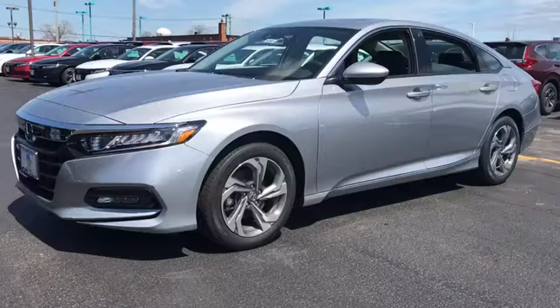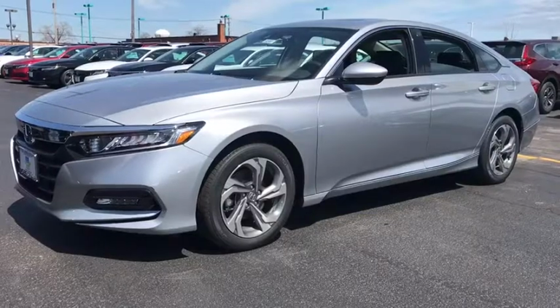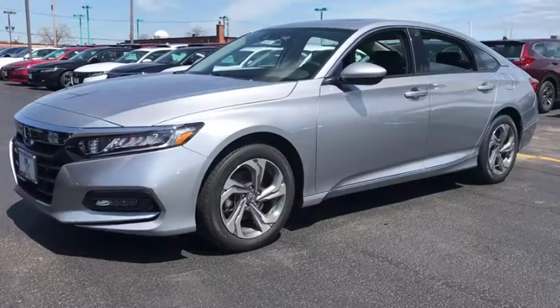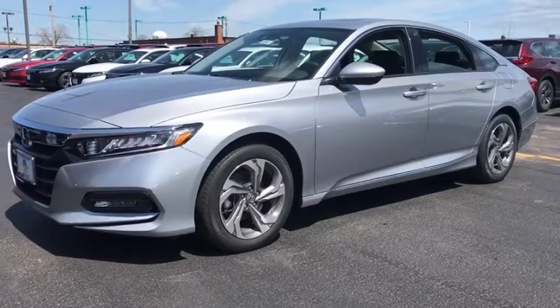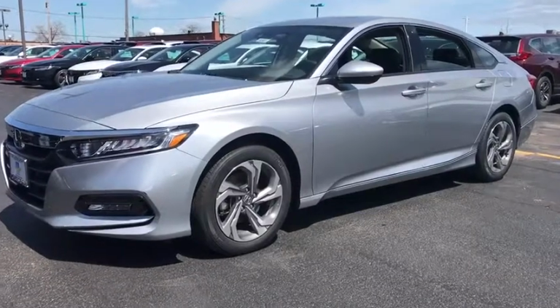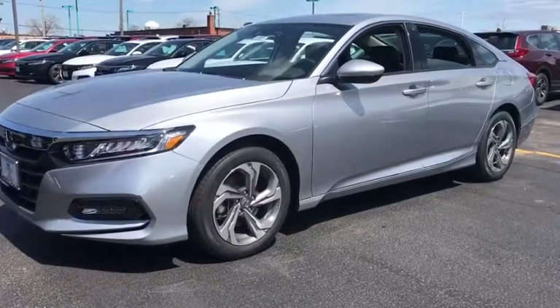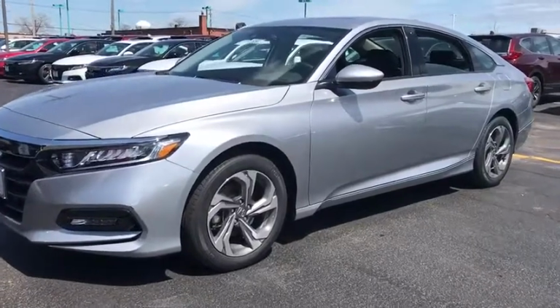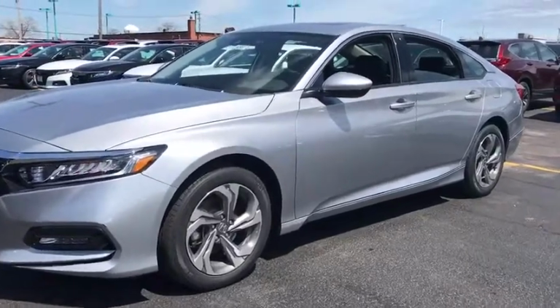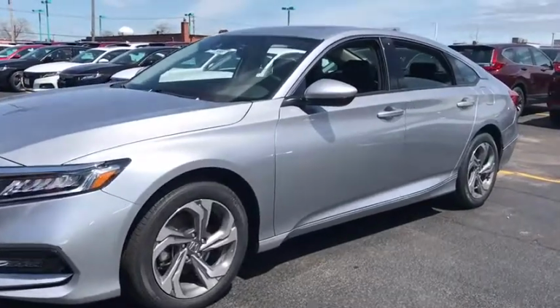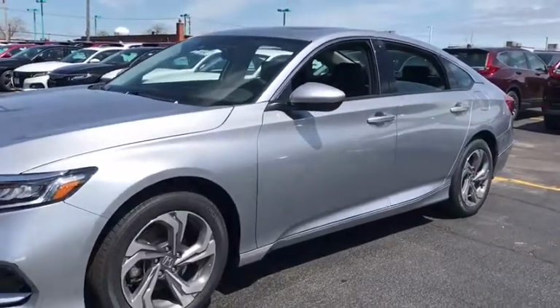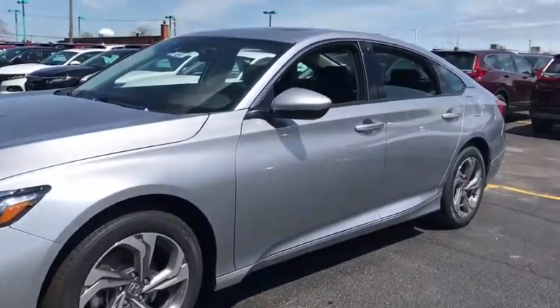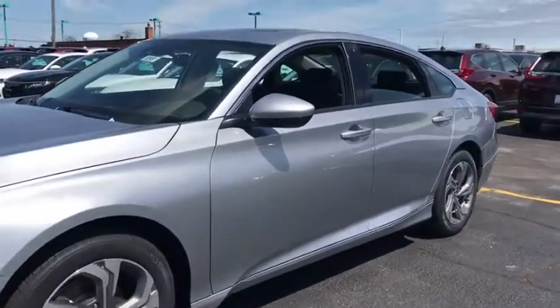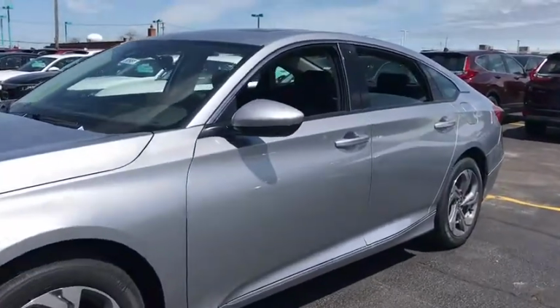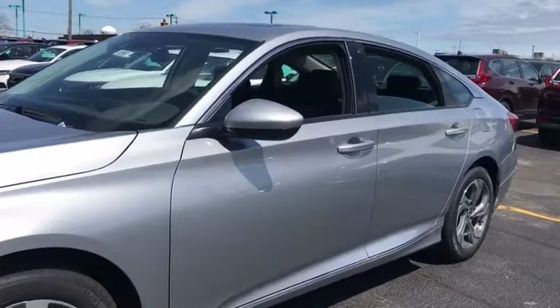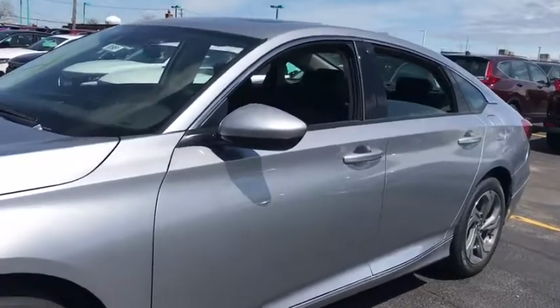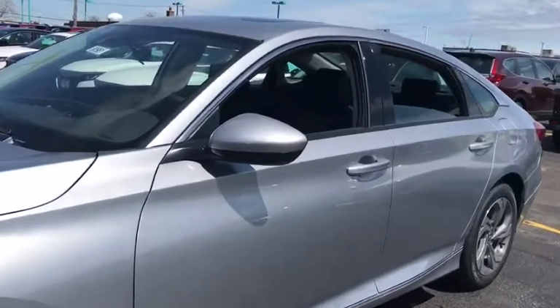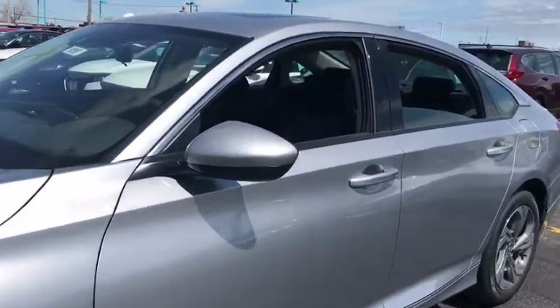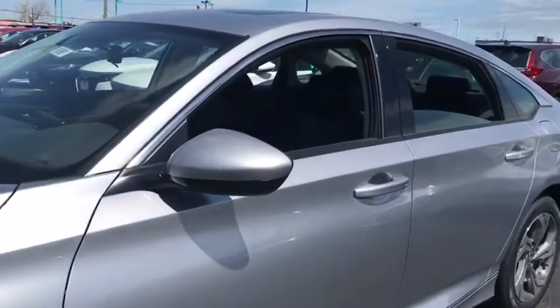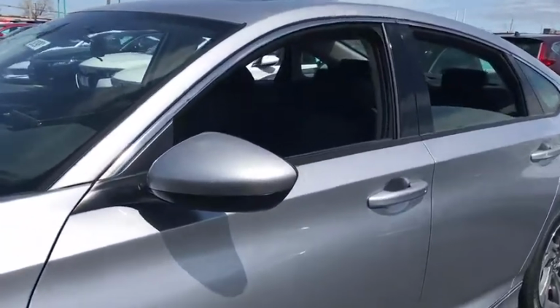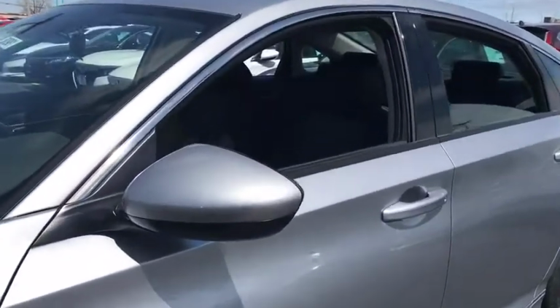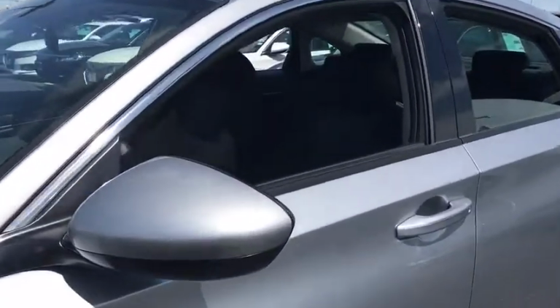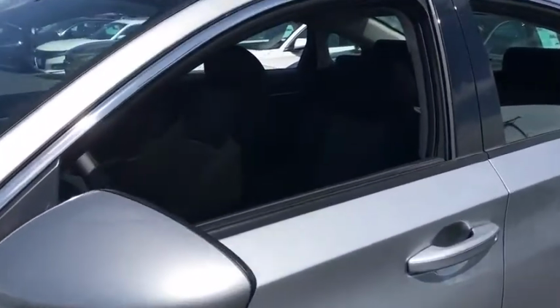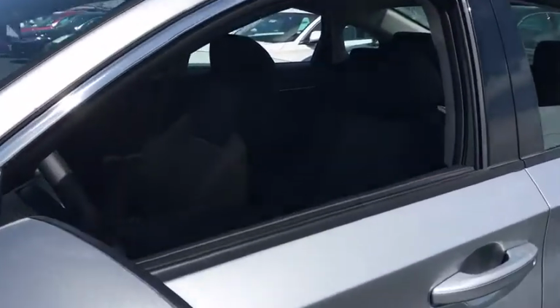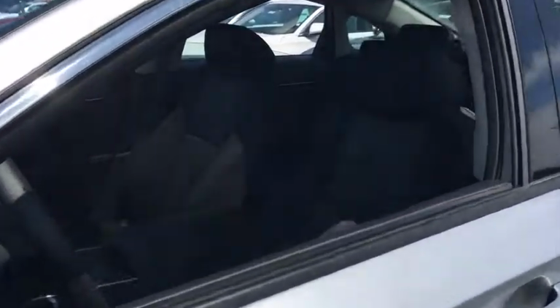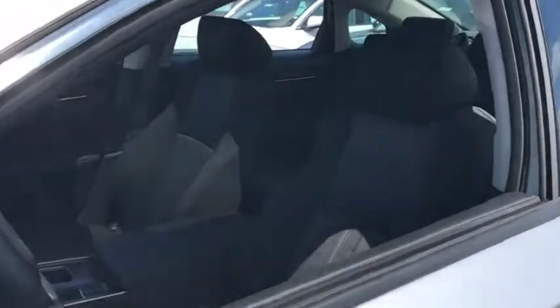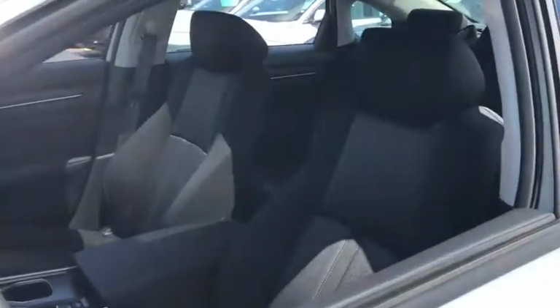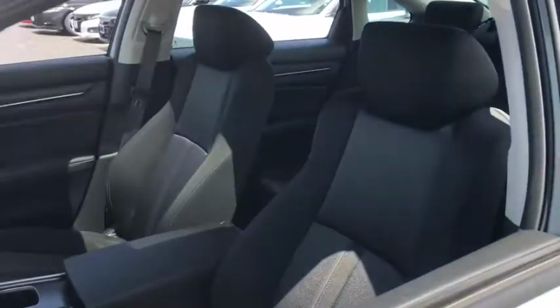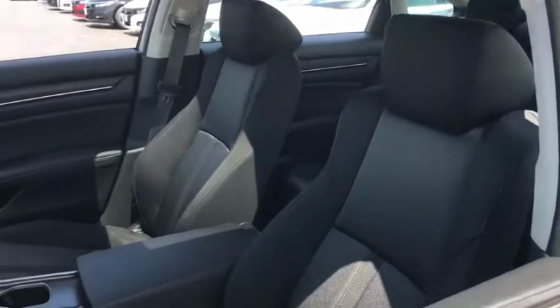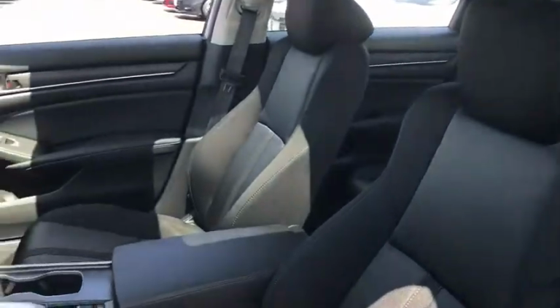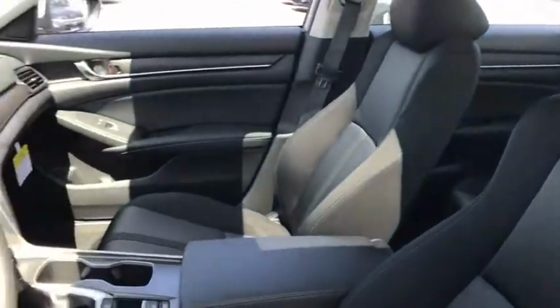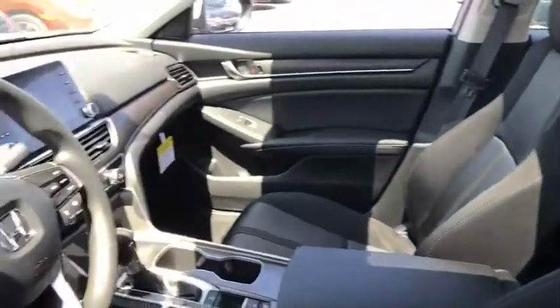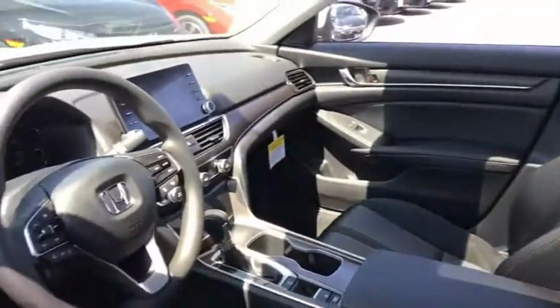2018 Honda Accord. Ingeniously simple yet overflowing with luxury and technological creativity. All that and more in the Accord. Here are some of this vehicle's great options.